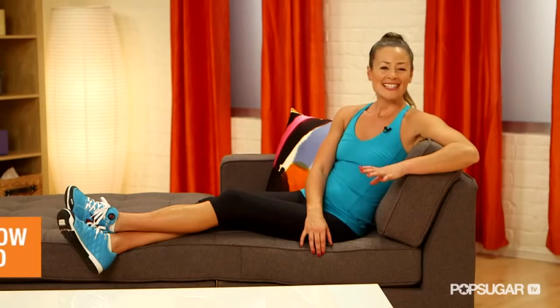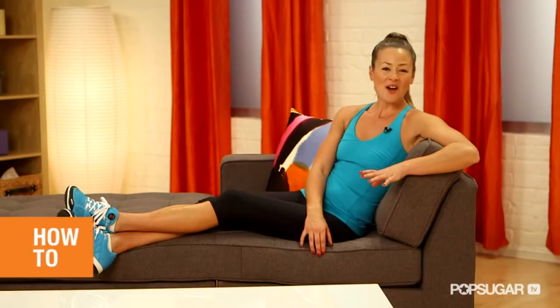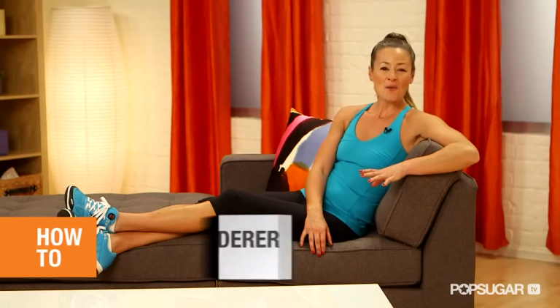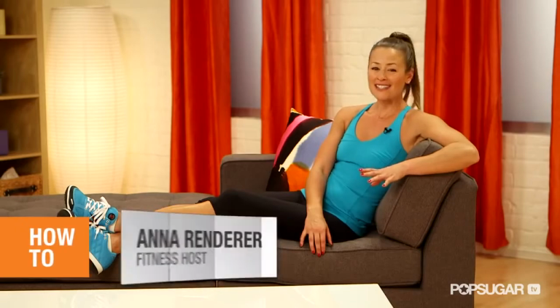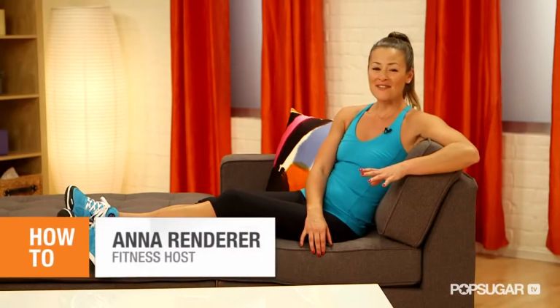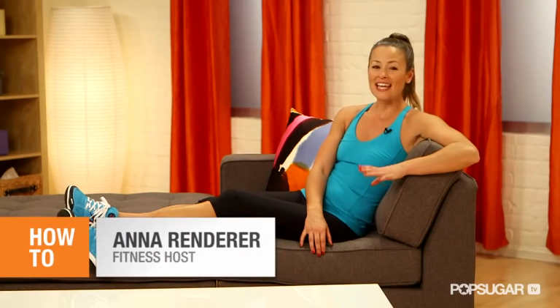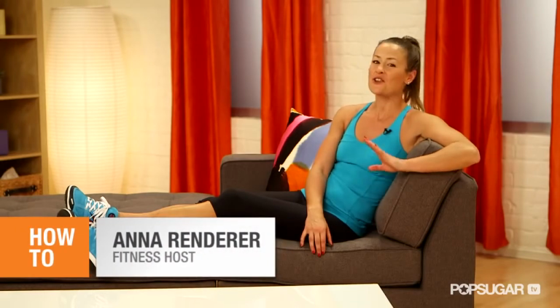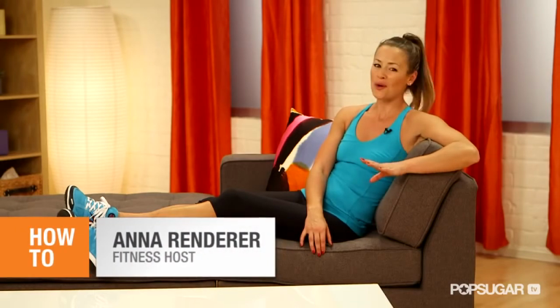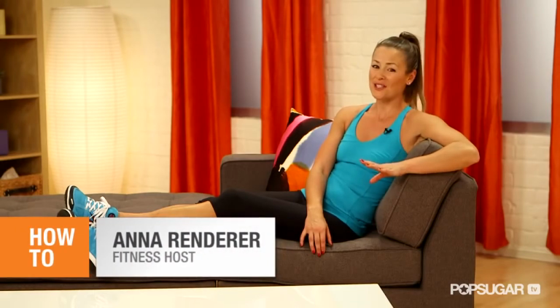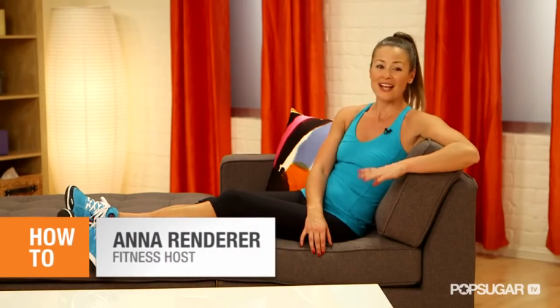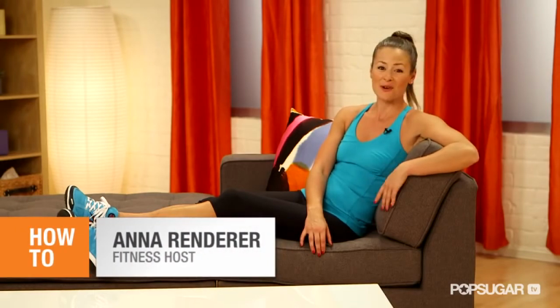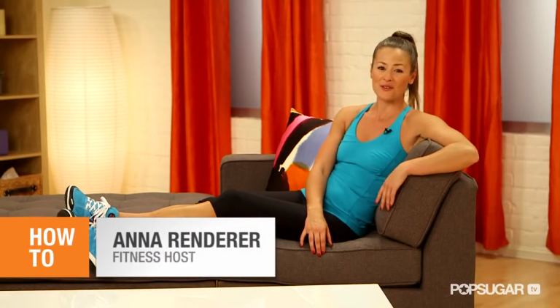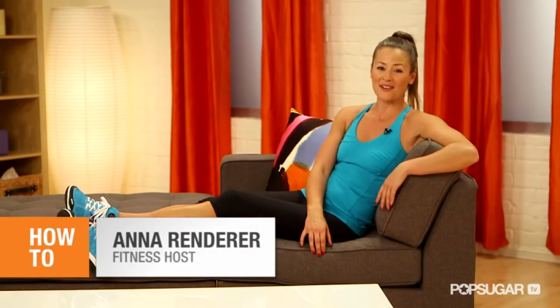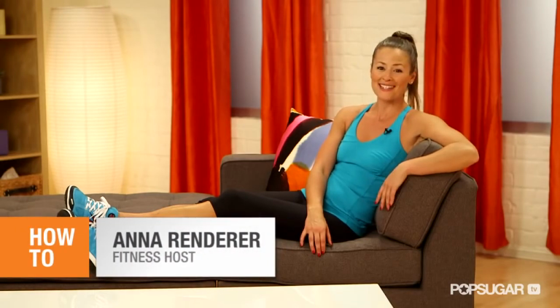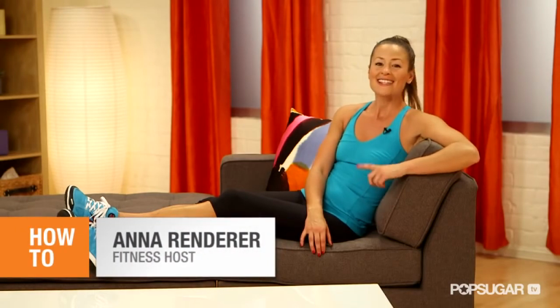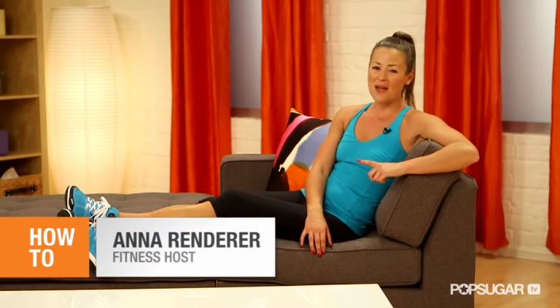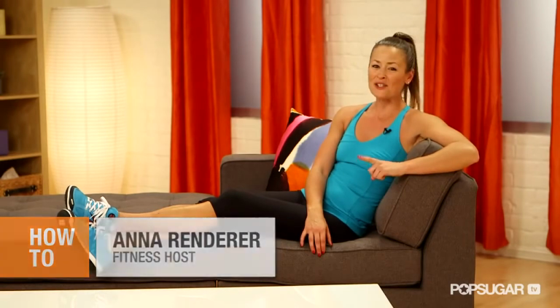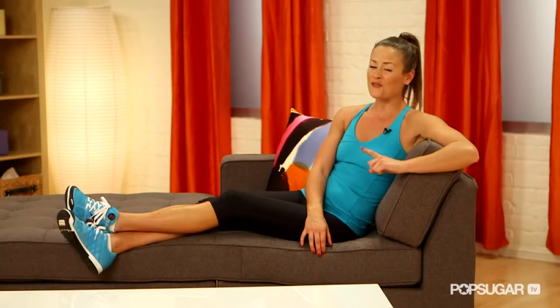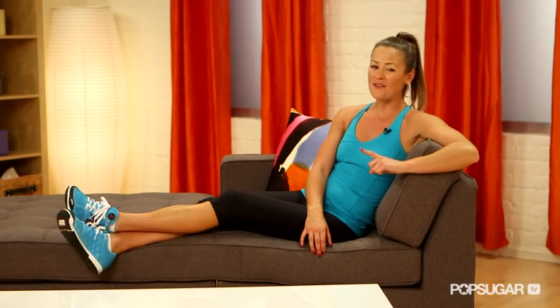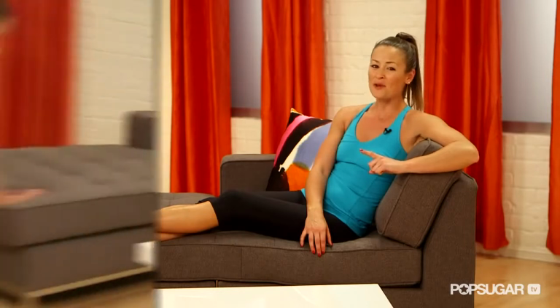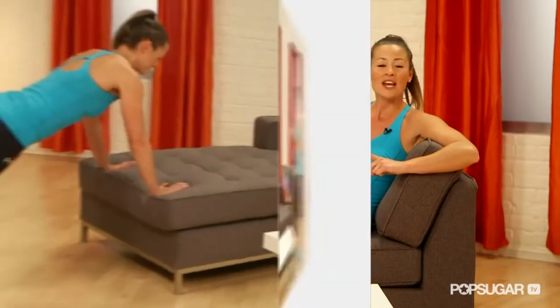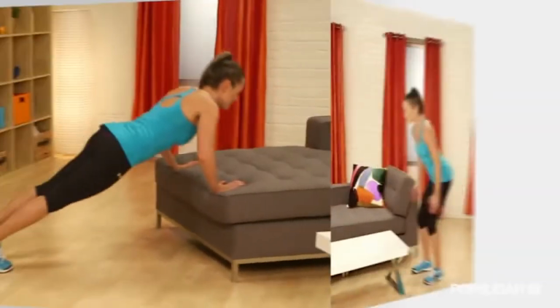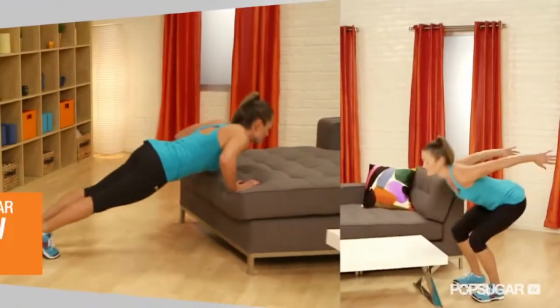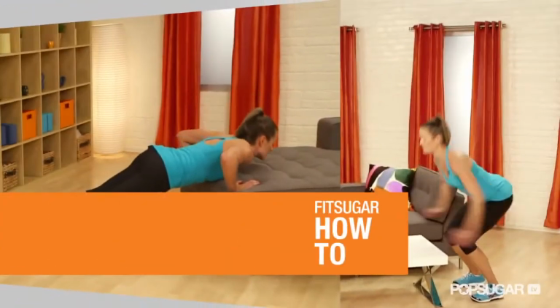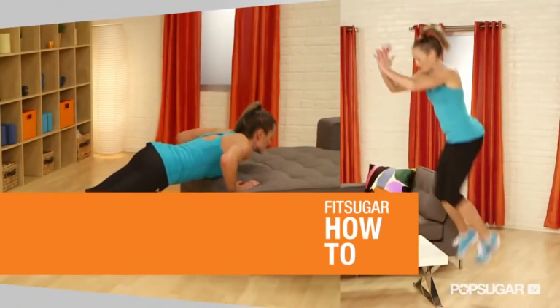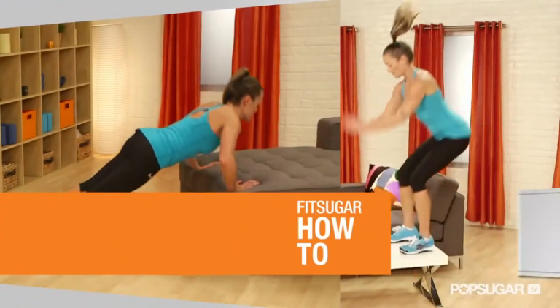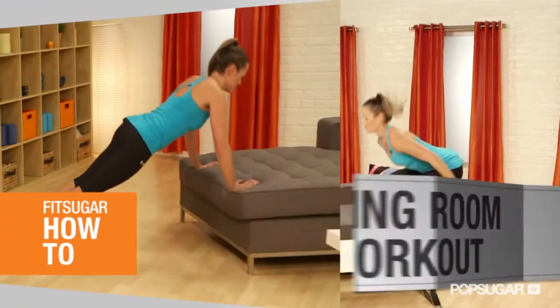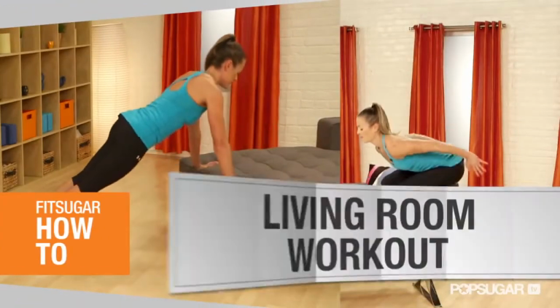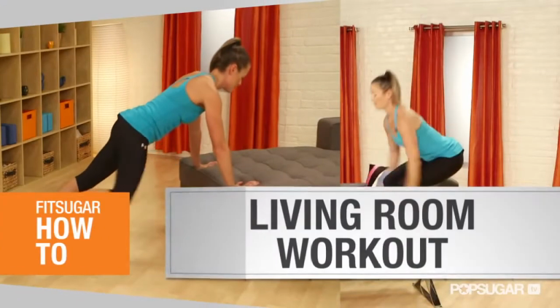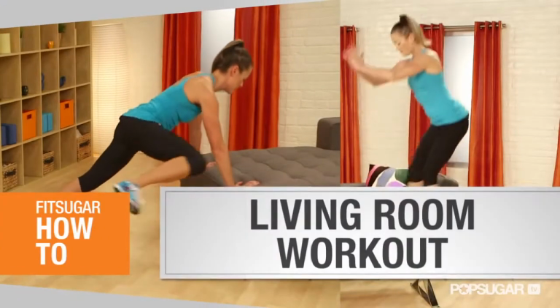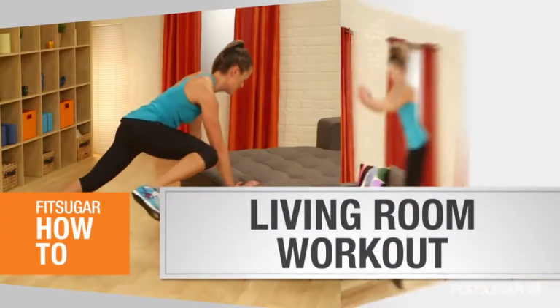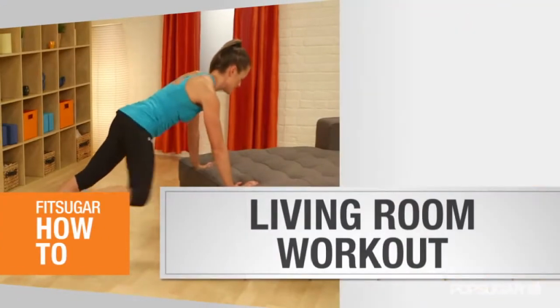Sitting at home watching TV is no excuse not to burn a few calories. Today I'm going to show you five moves you can do during commercial breaks using just your couch and table.